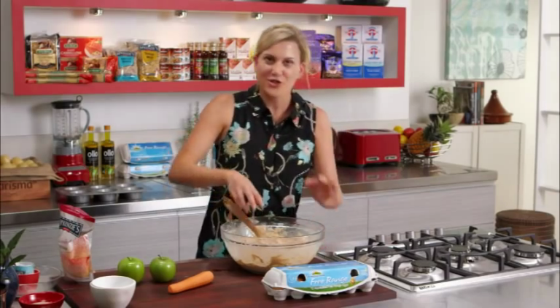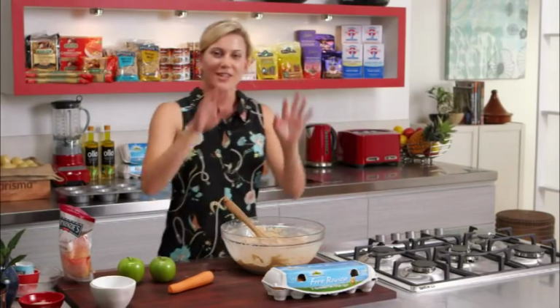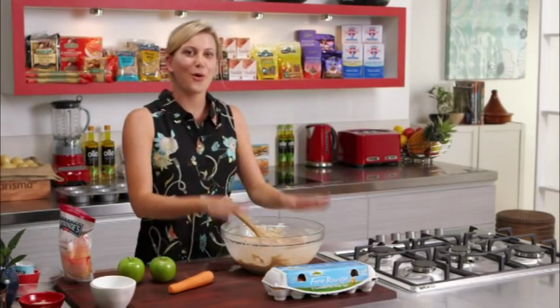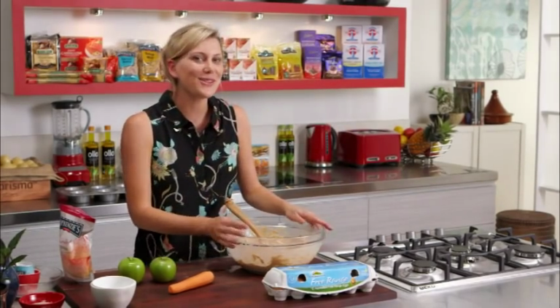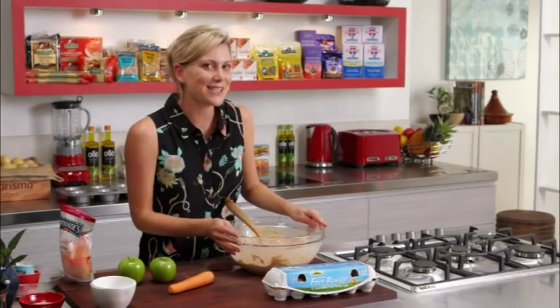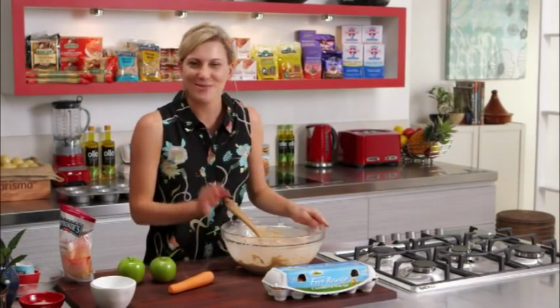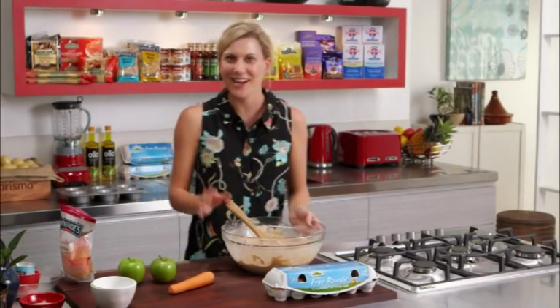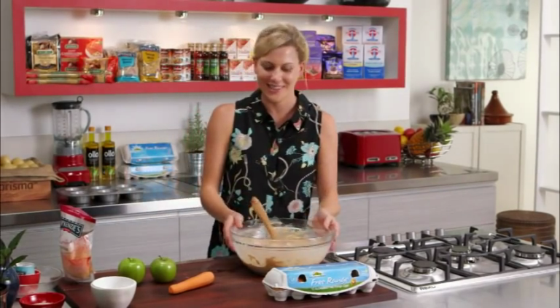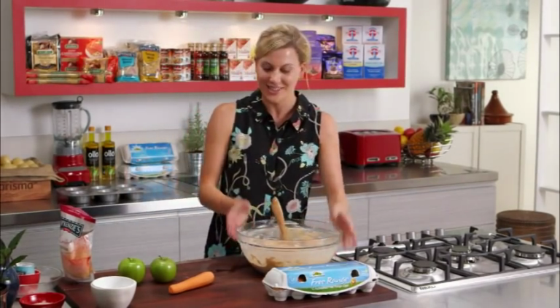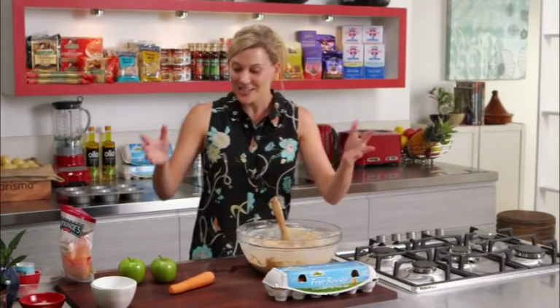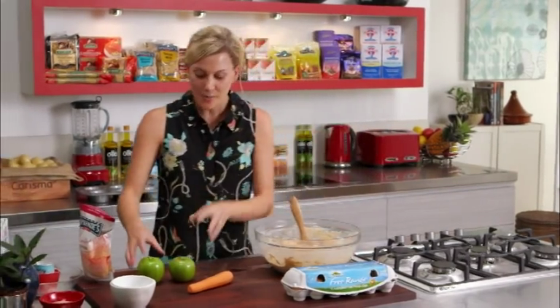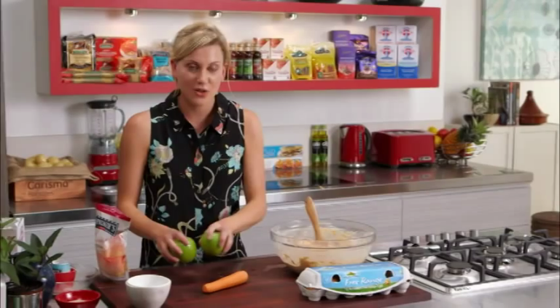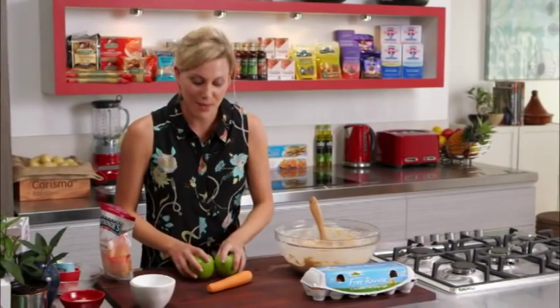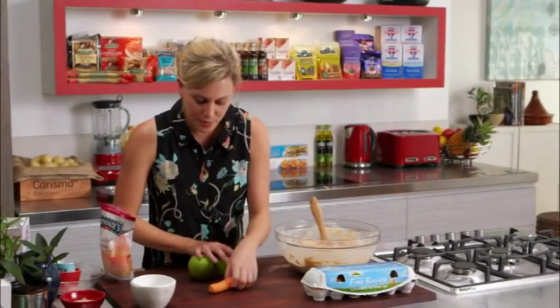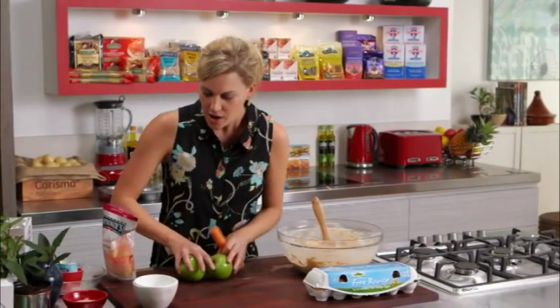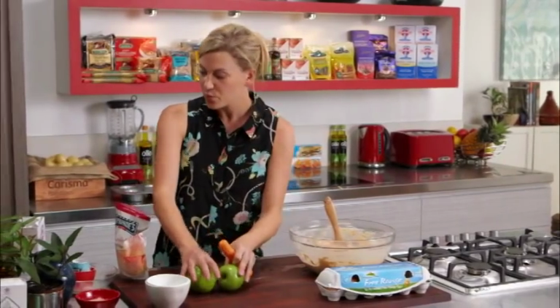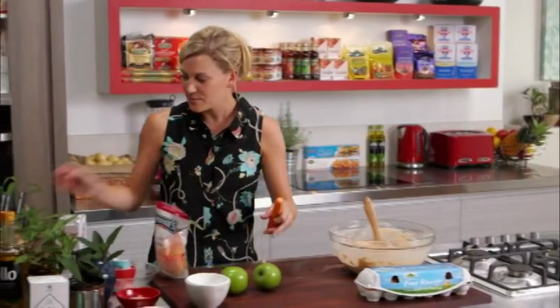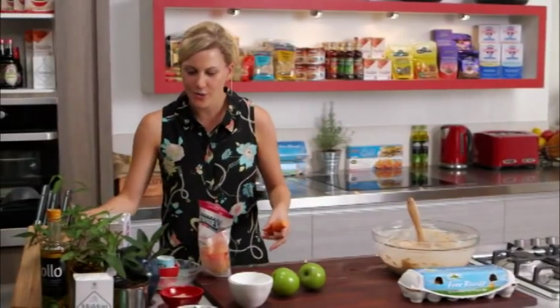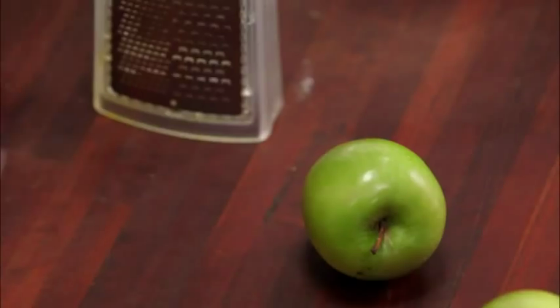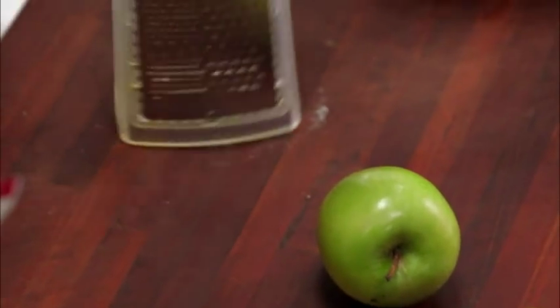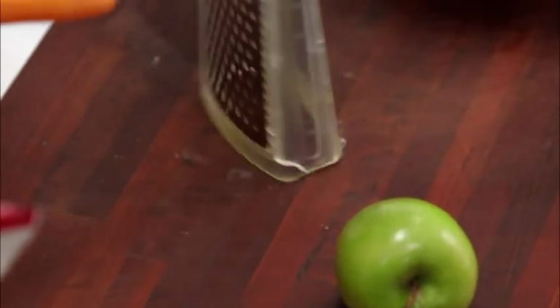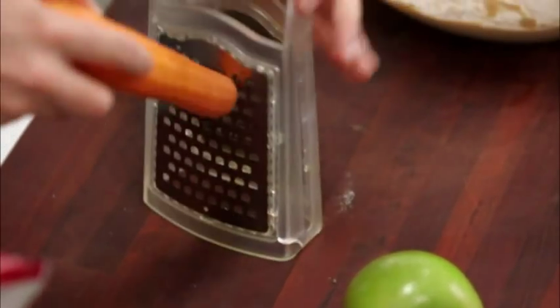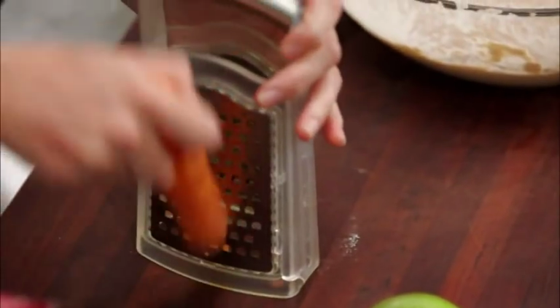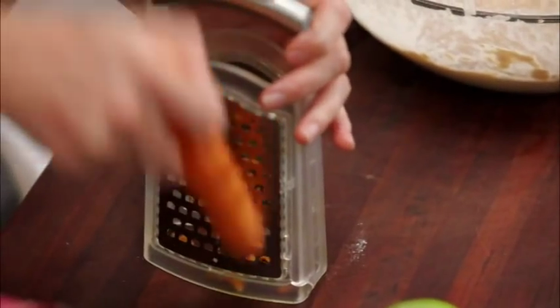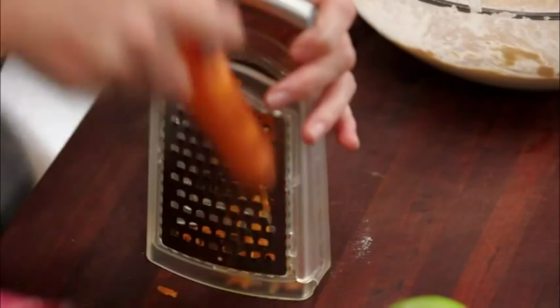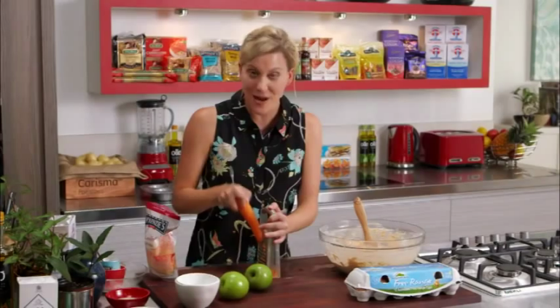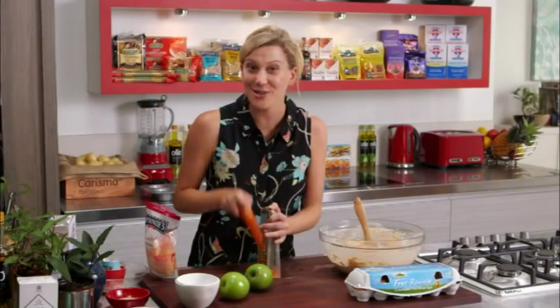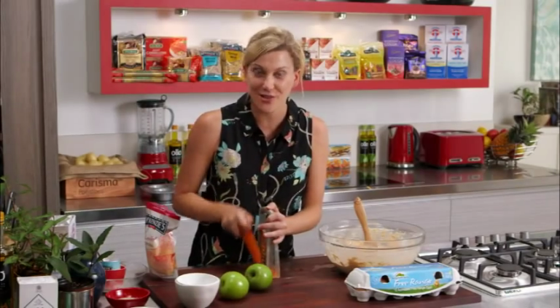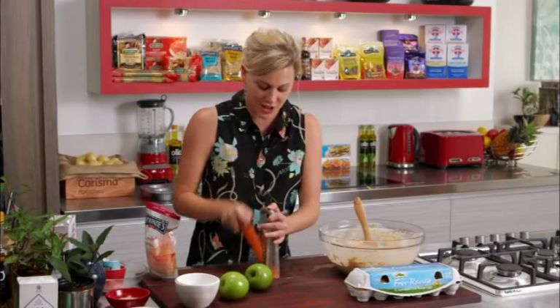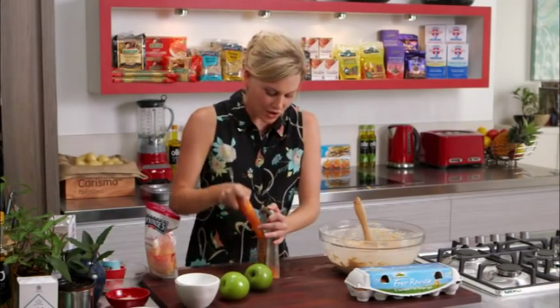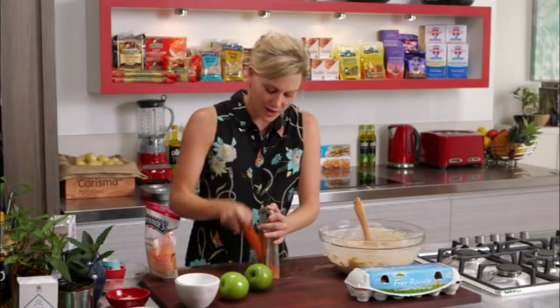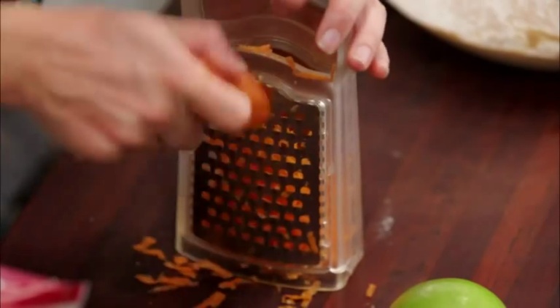This is where you can start to be a little bit creative in the kitchen. Today I'm going to be using some apples, I'm going to grate some carrot, and I'm going to add blueberries. Depending on the season and what you've got in the fridge, you could use whatever you like.